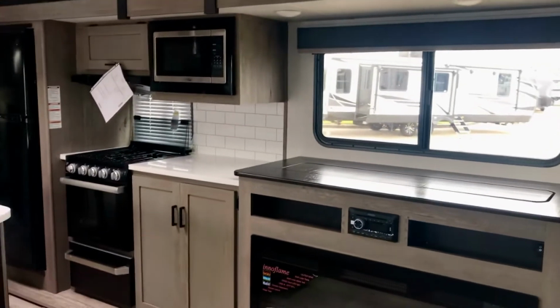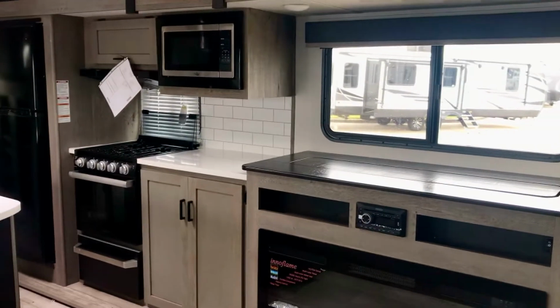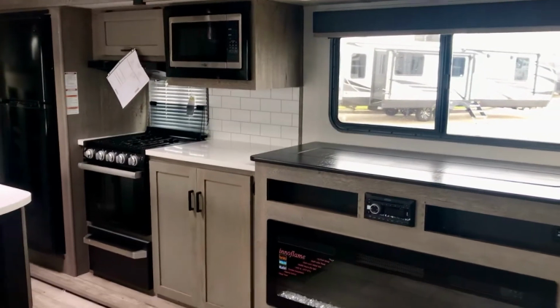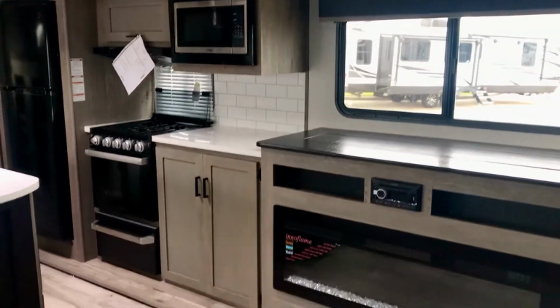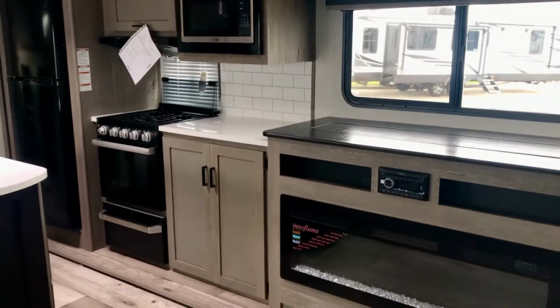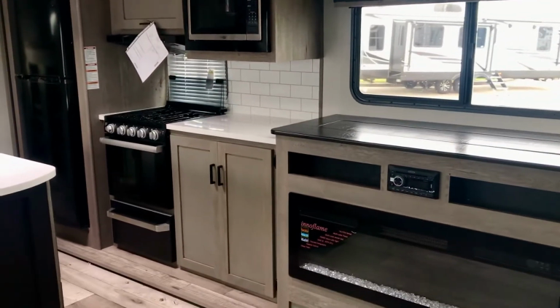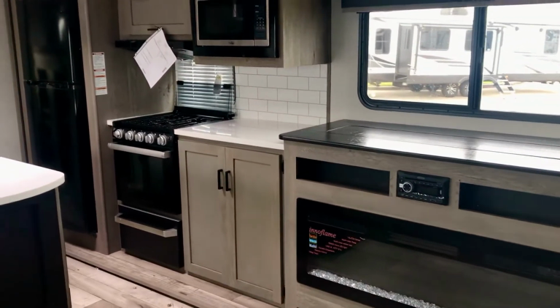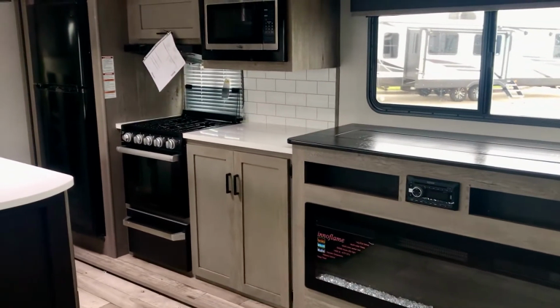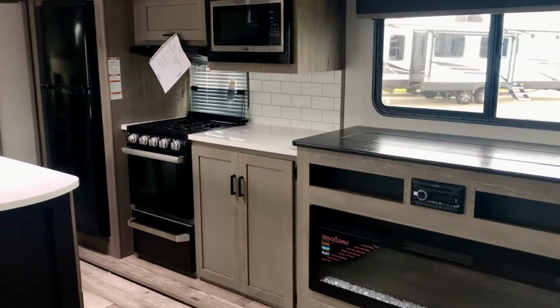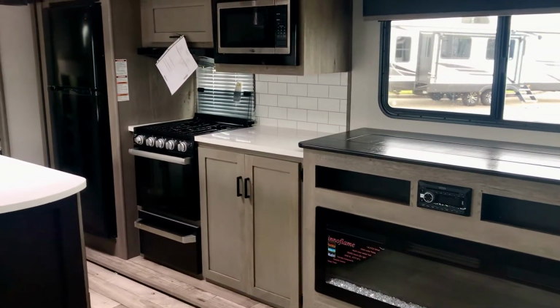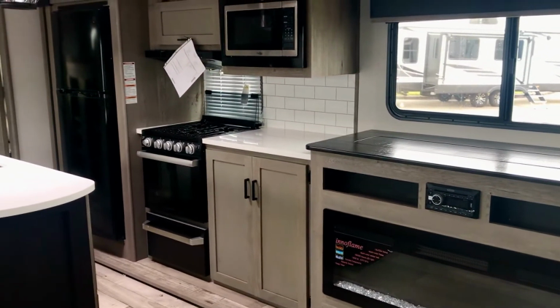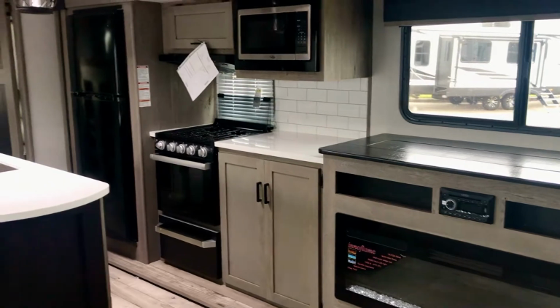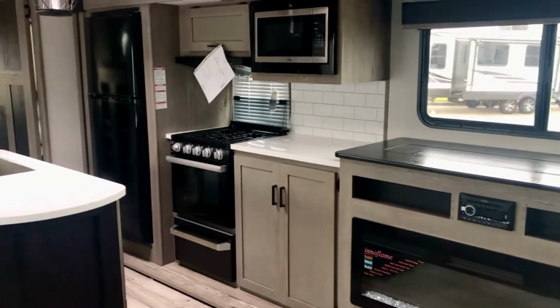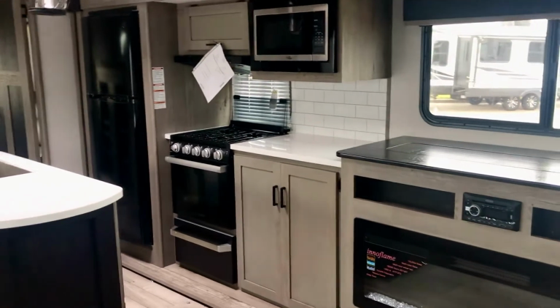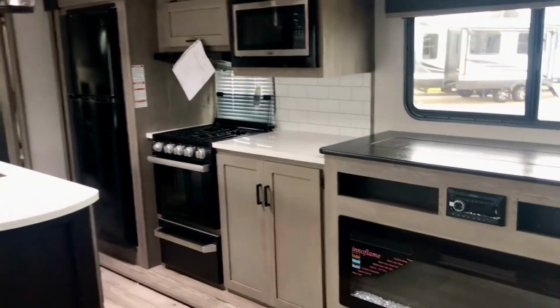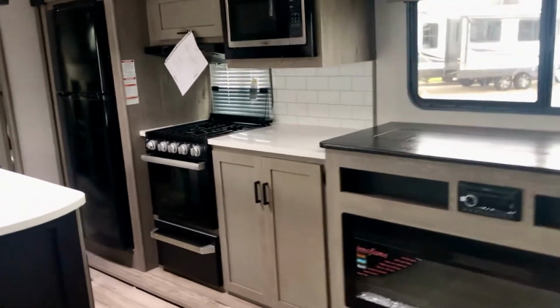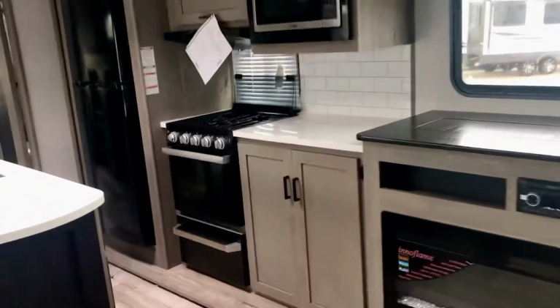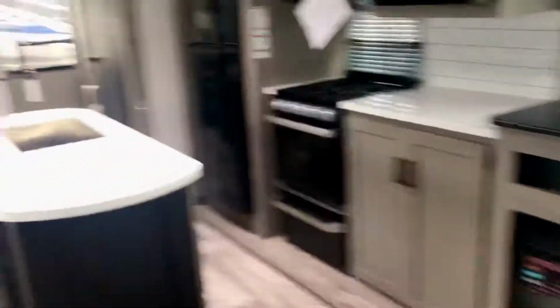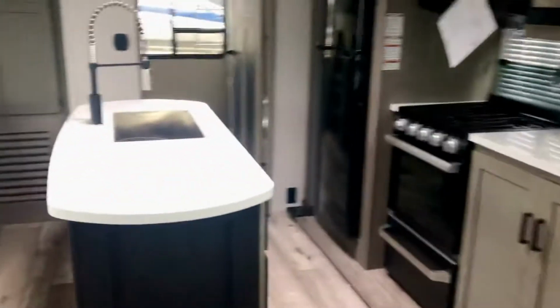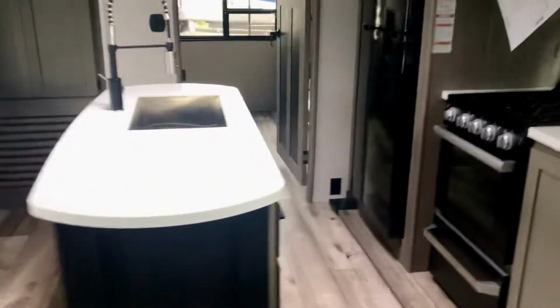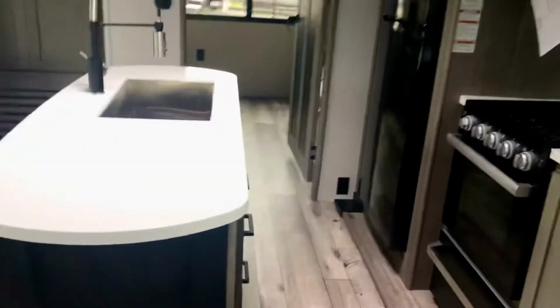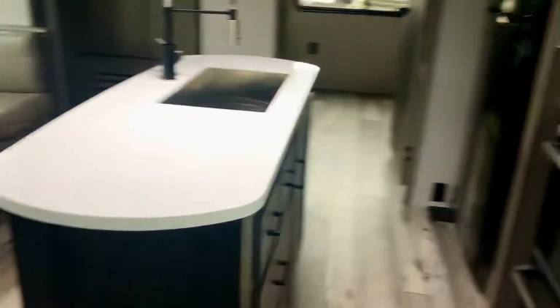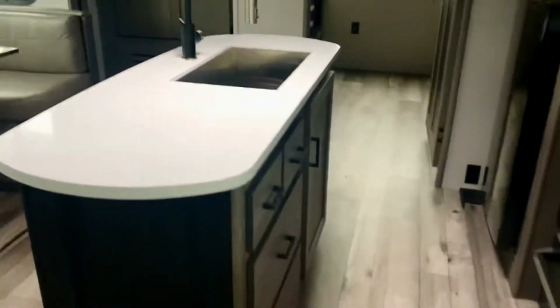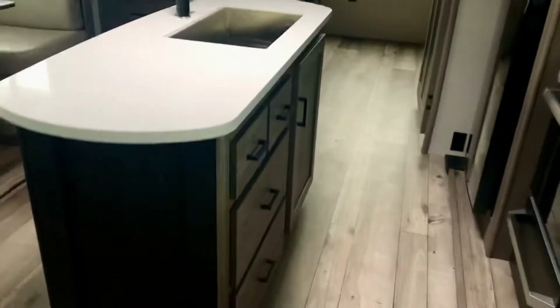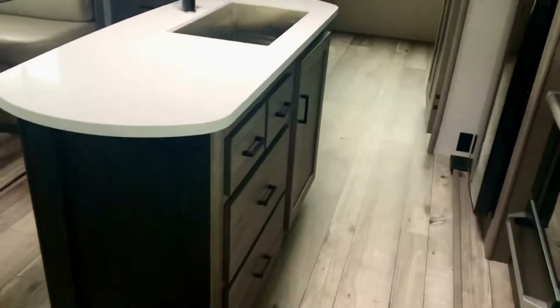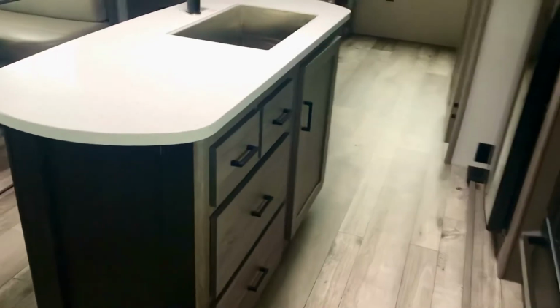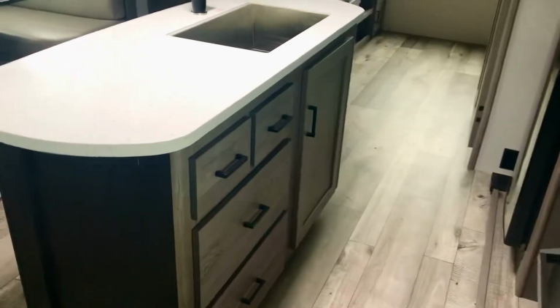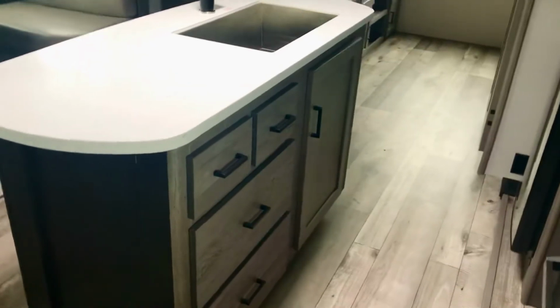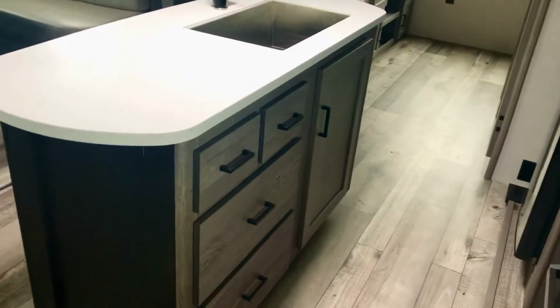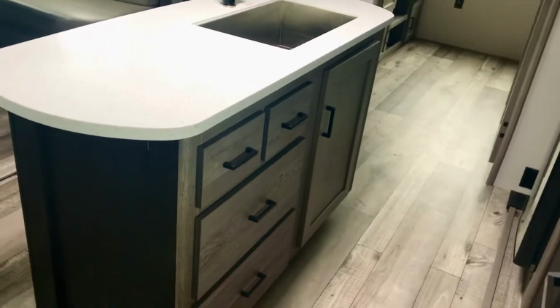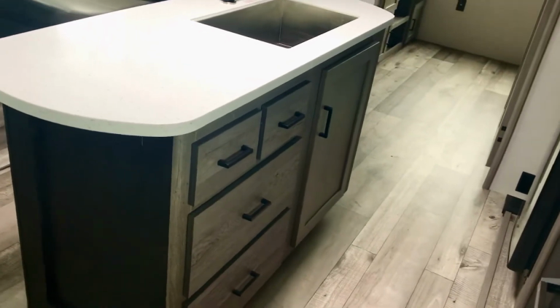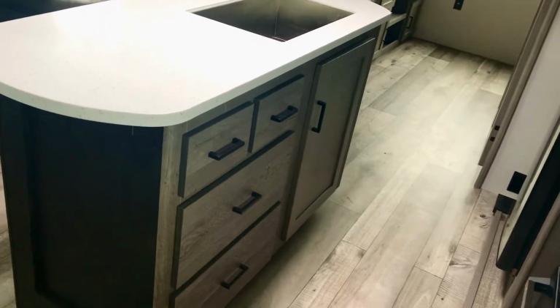There's your microwave and counter space. There's an oven and stove top and a refrigerator. There is an island in the middle with some storage space down below it and drawers.